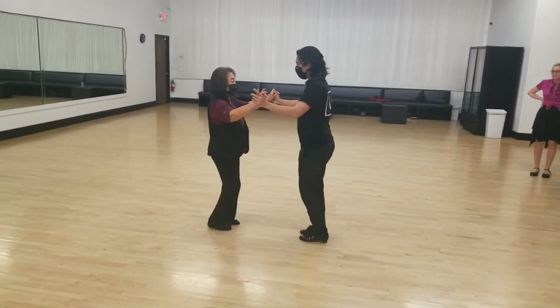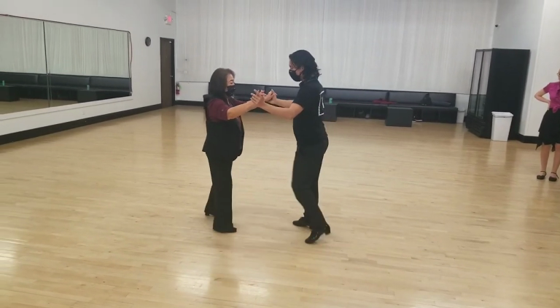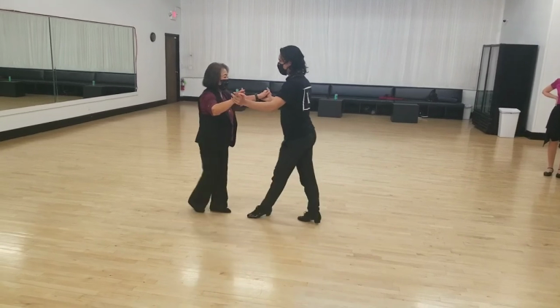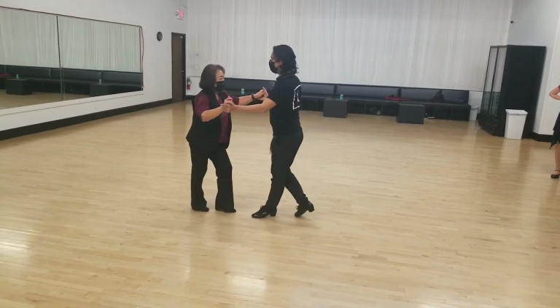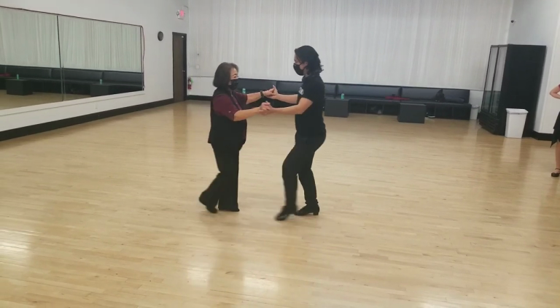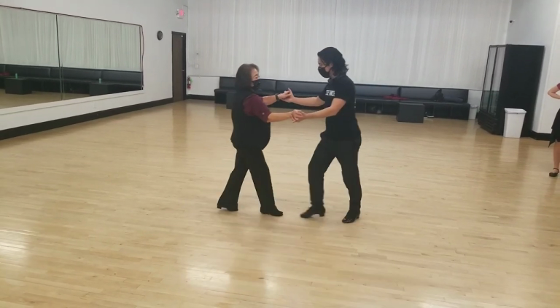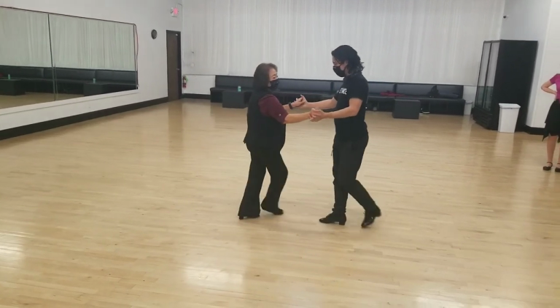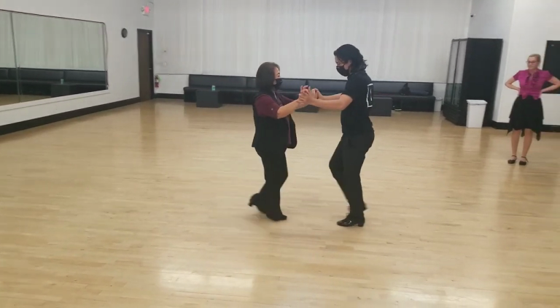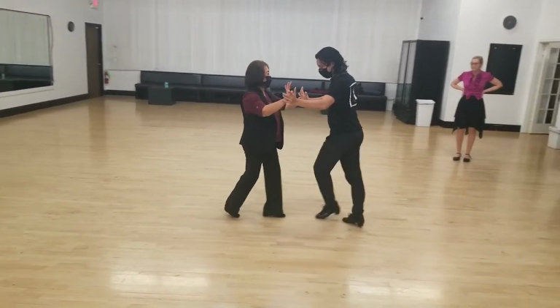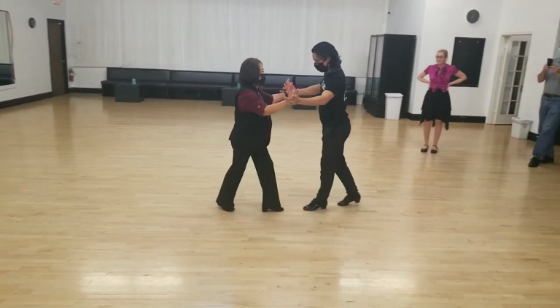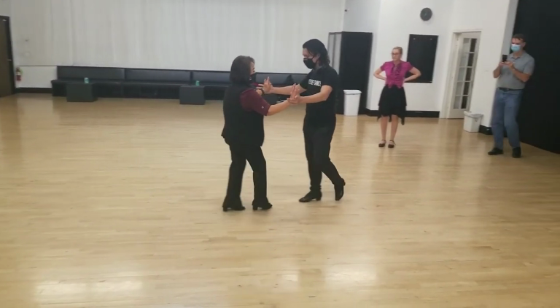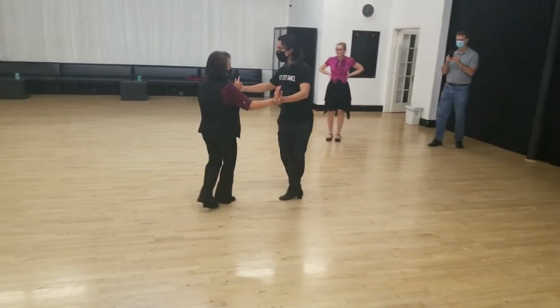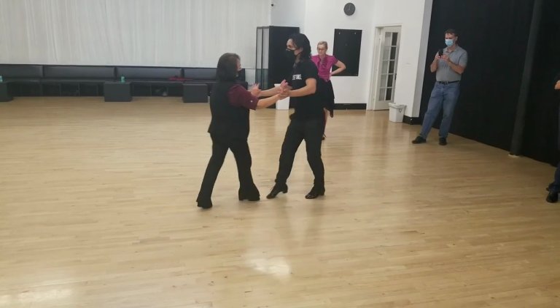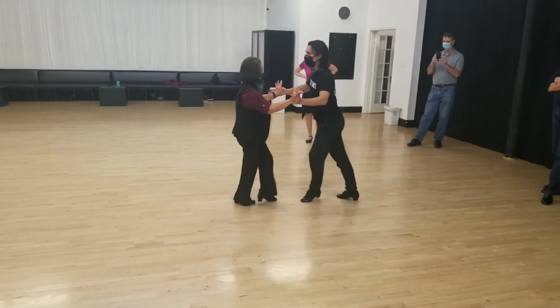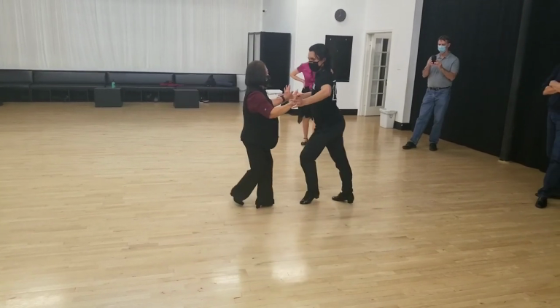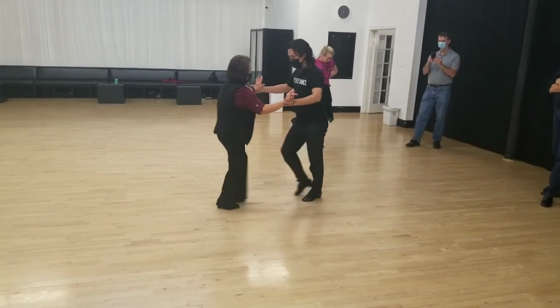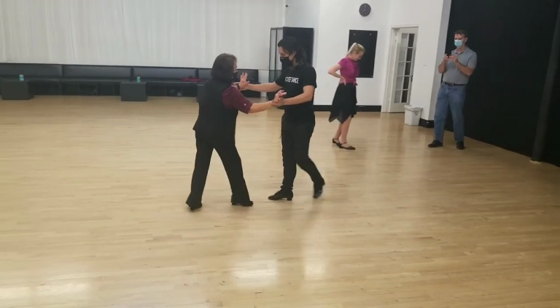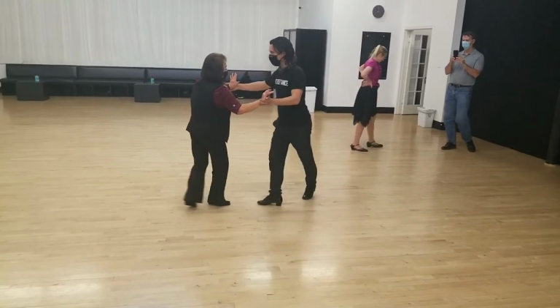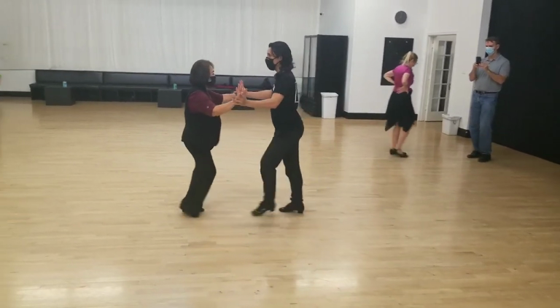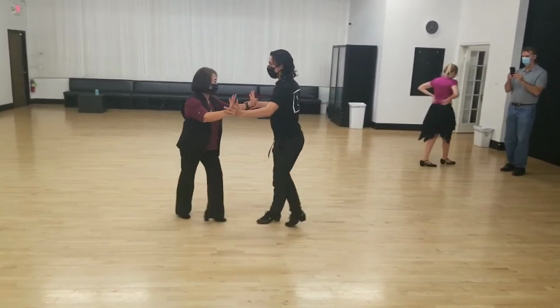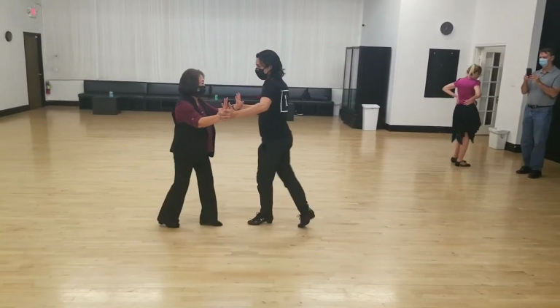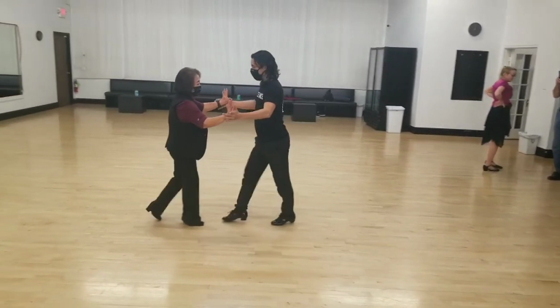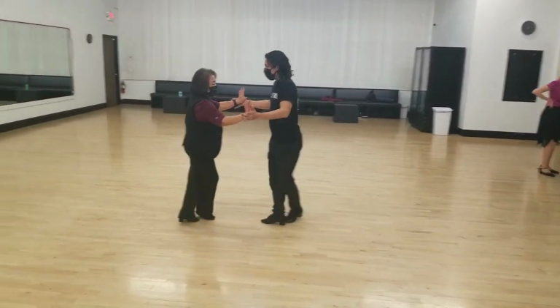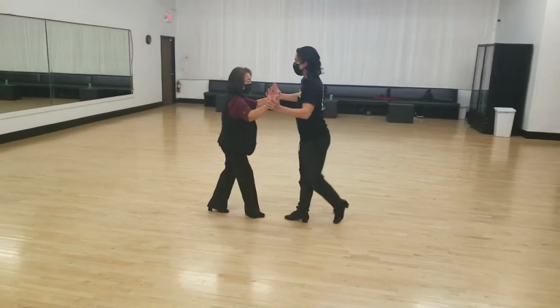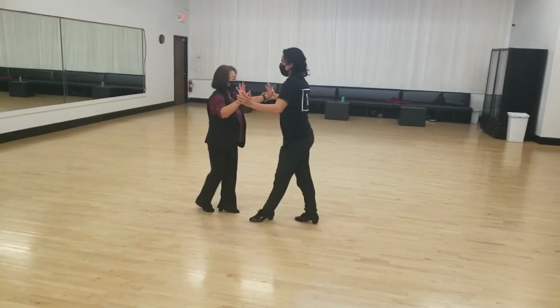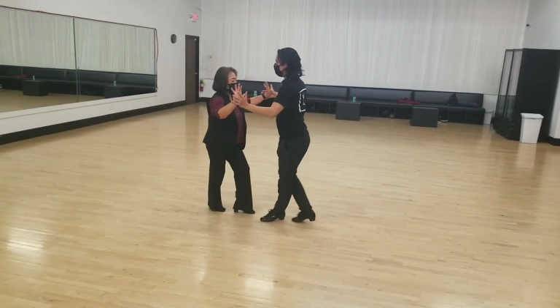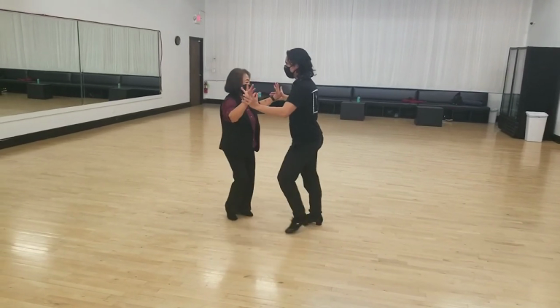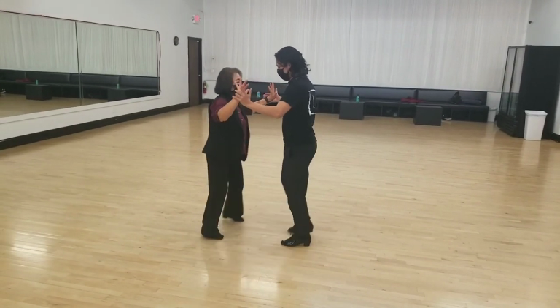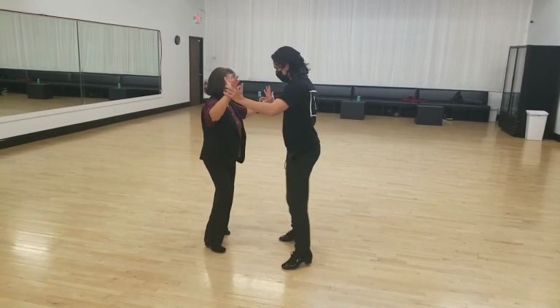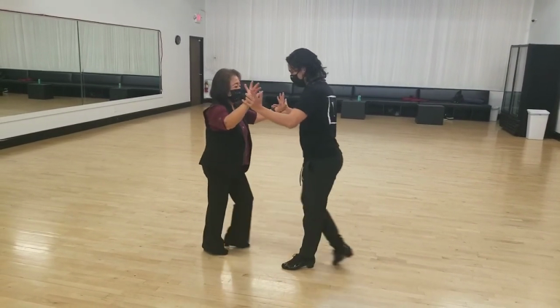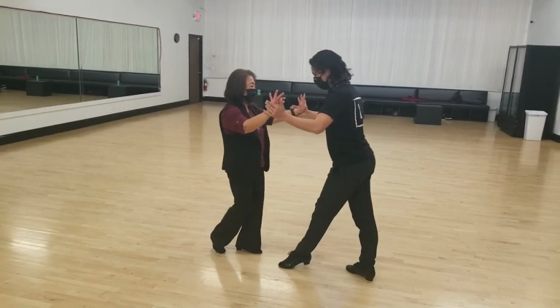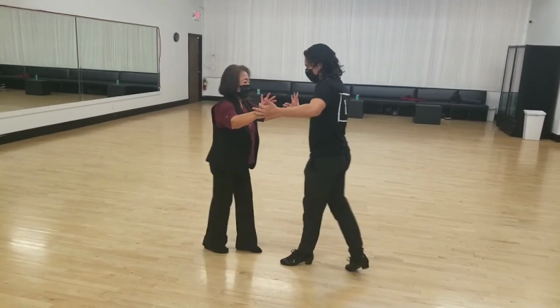Then we're gonna do our three cha-chas. Two — cha-cha-cha one, cha-cha-cha two, cha-cha-cha three. Other way — cha-cha-cha one, cha-cha-cha two, cha-cha-cha three. Two, basic.